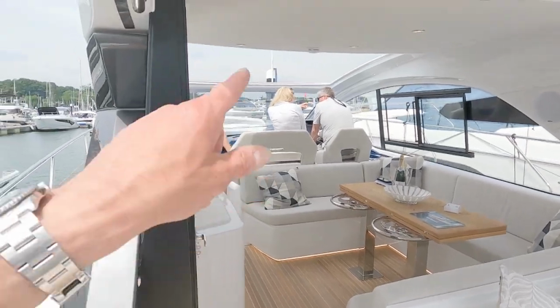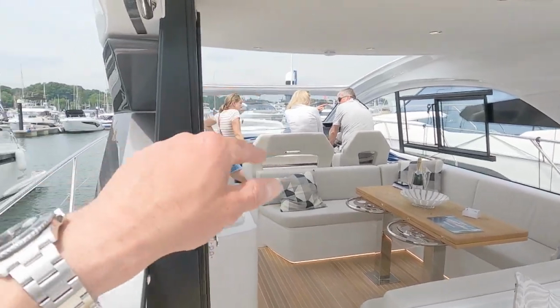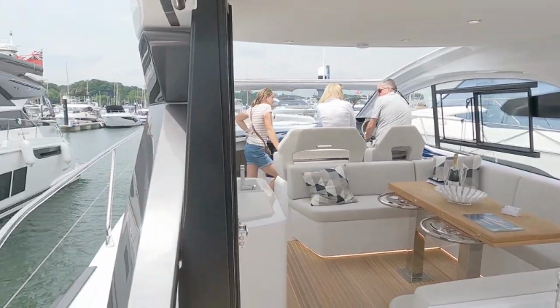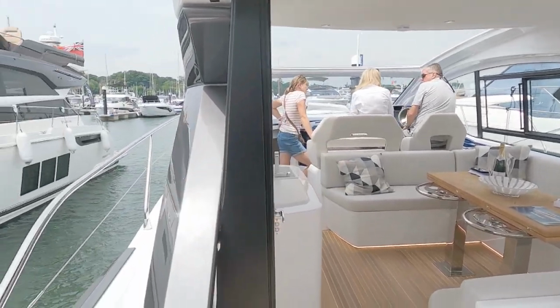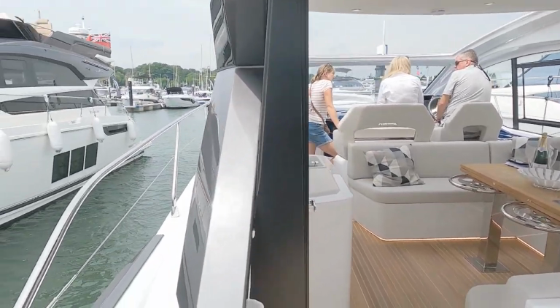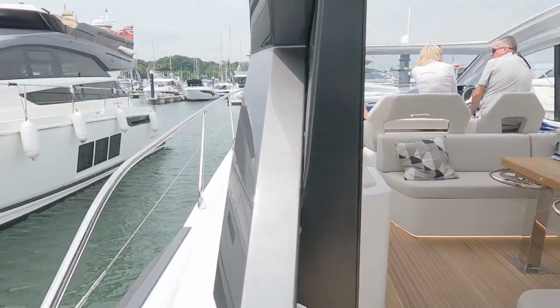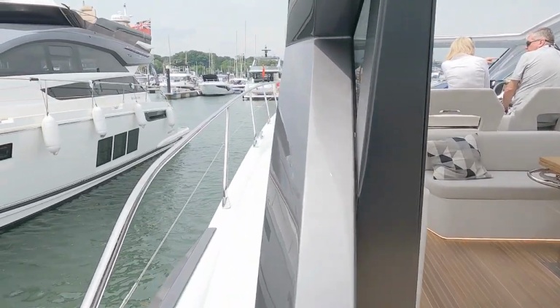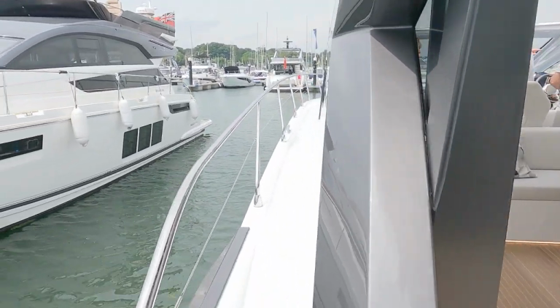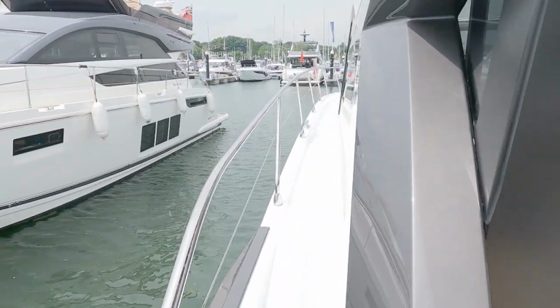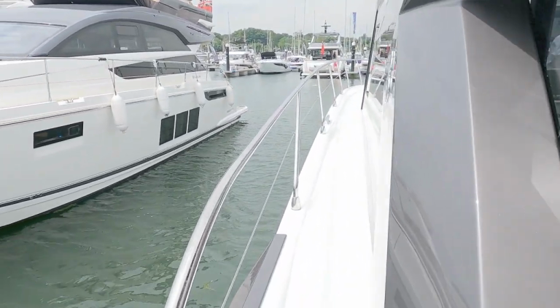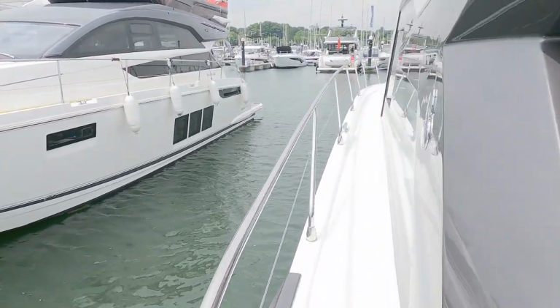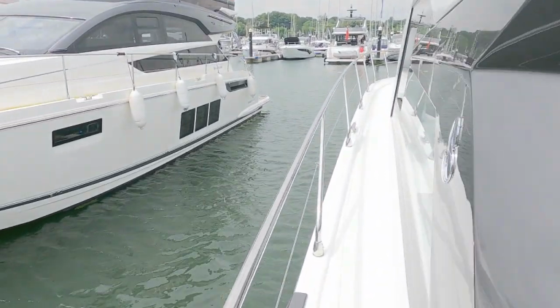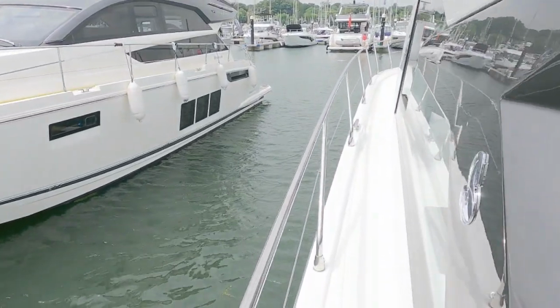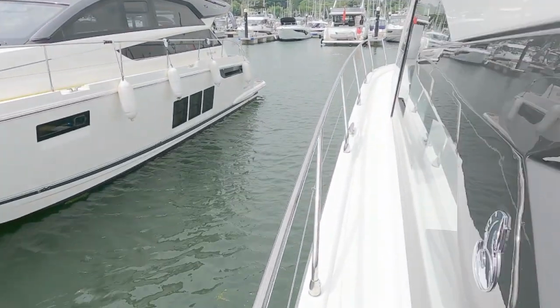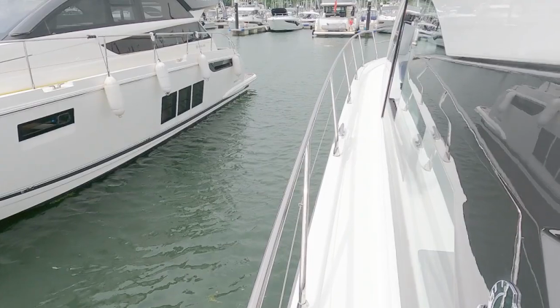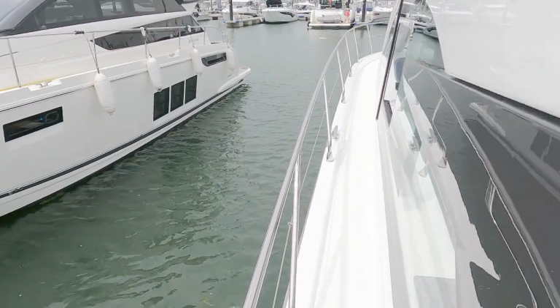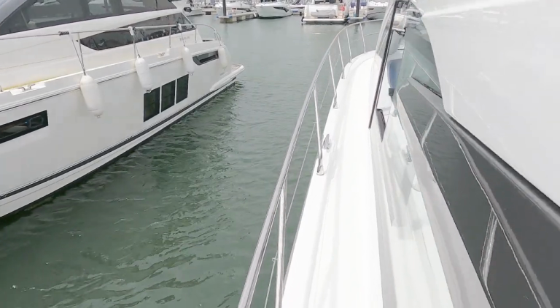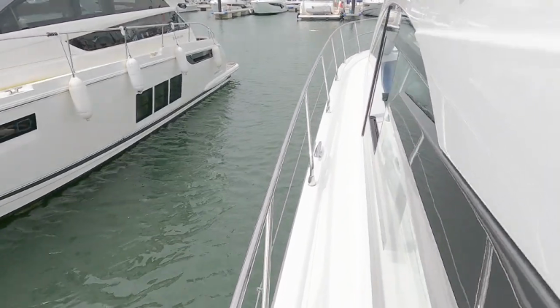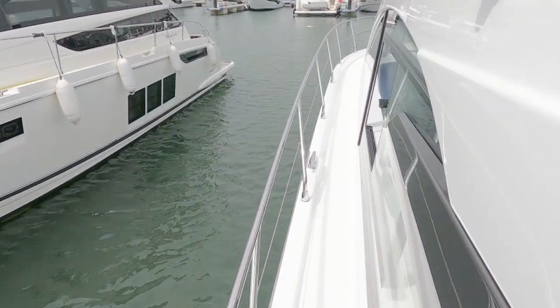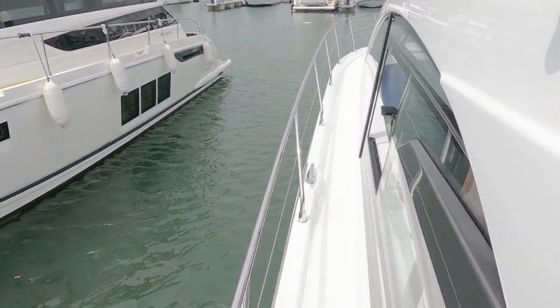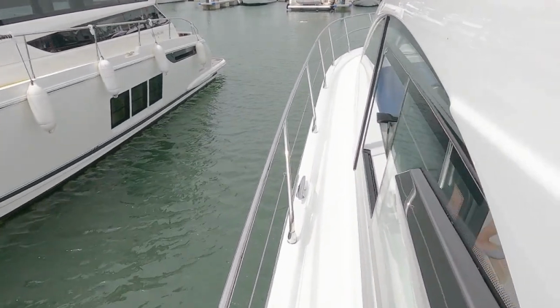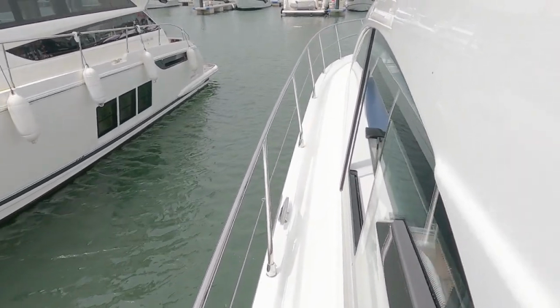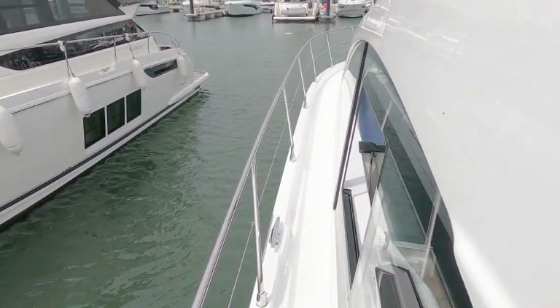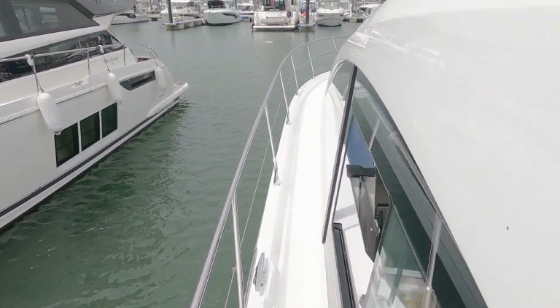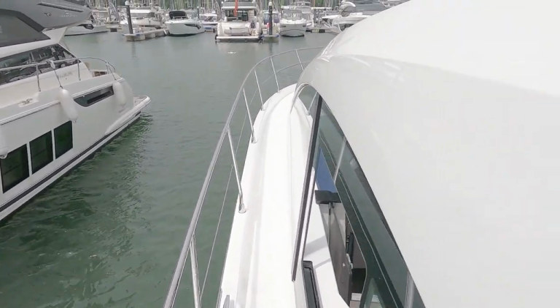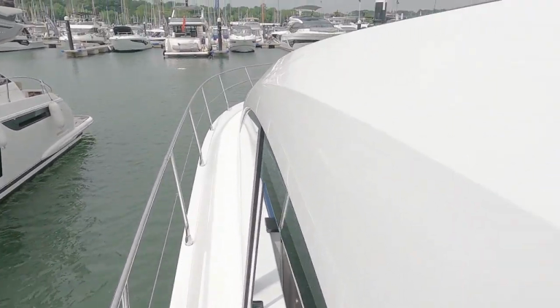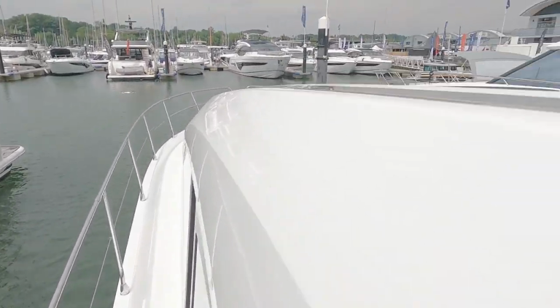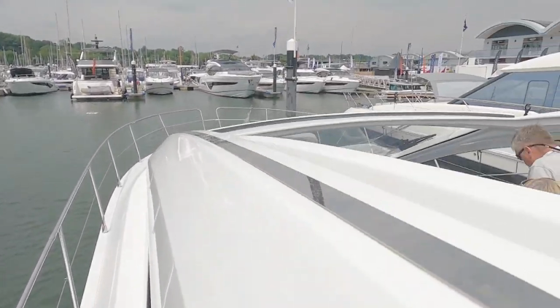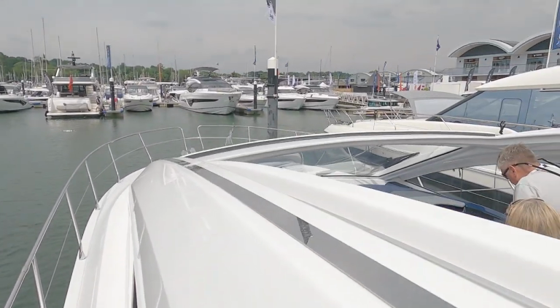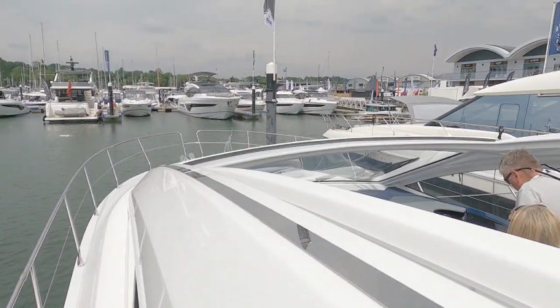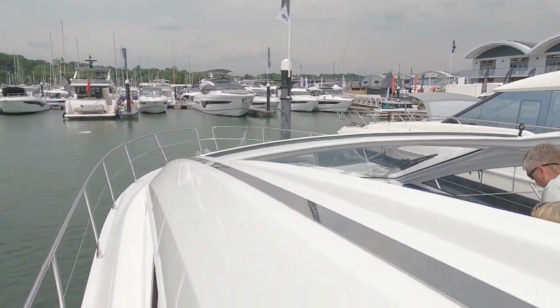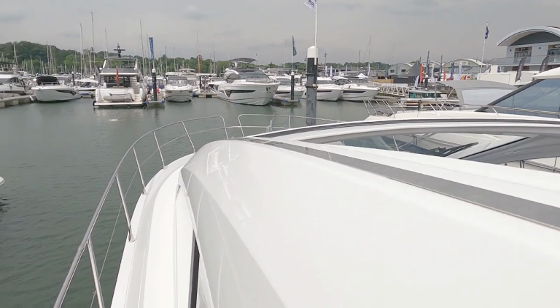You can see that this whole window opens up and gives you a massive inside-outside living space, with the sunroof open as well - it's absolutely vast. We'll take a quick walk forward. Obviously this is a sports cruiser, not a flybridge cruiser, so there's no flybridge.